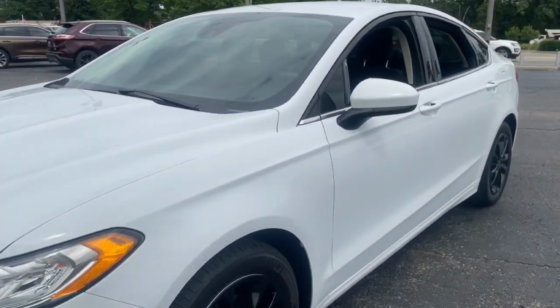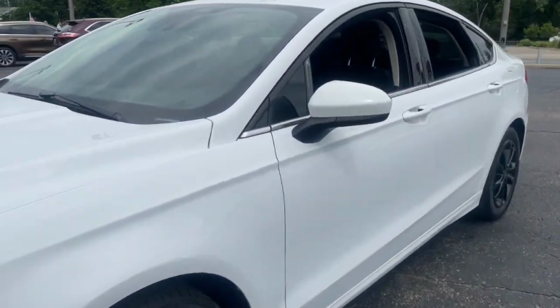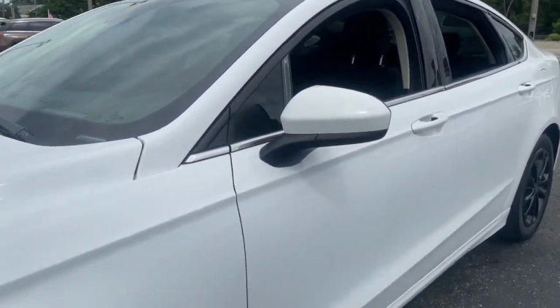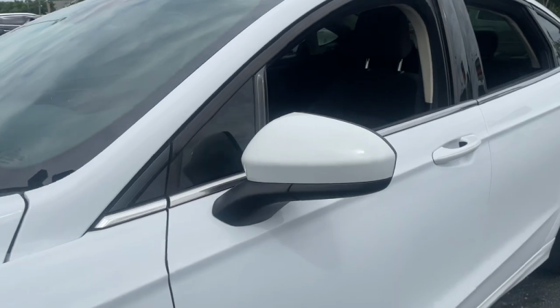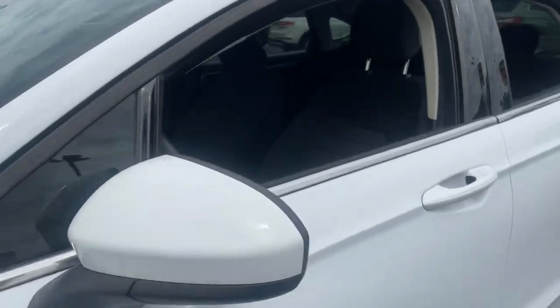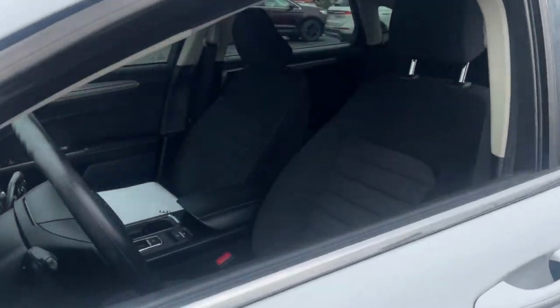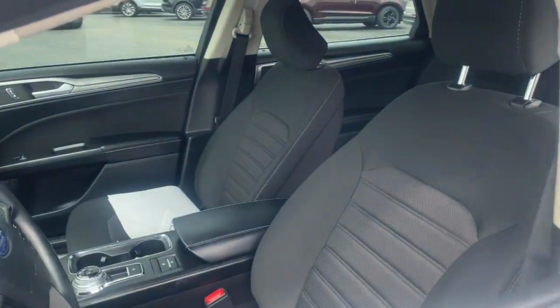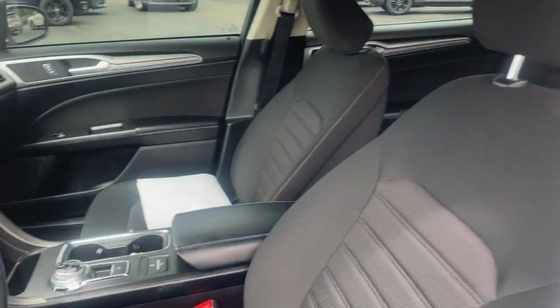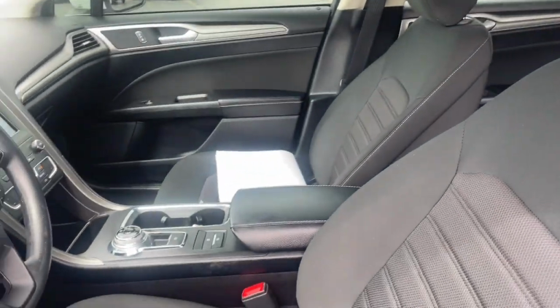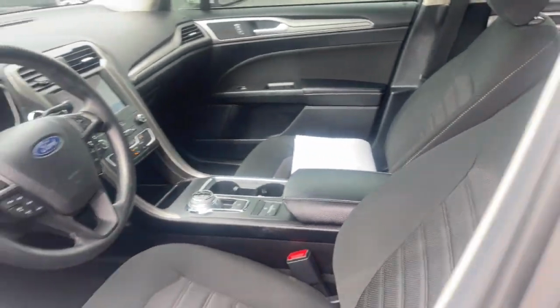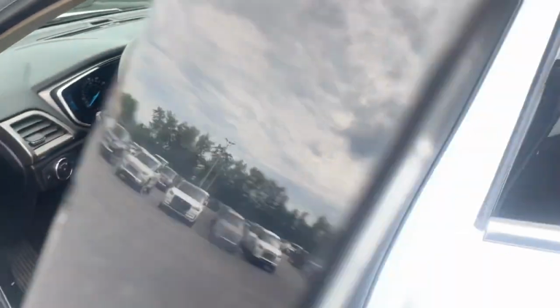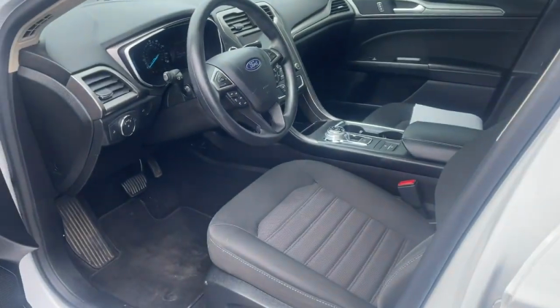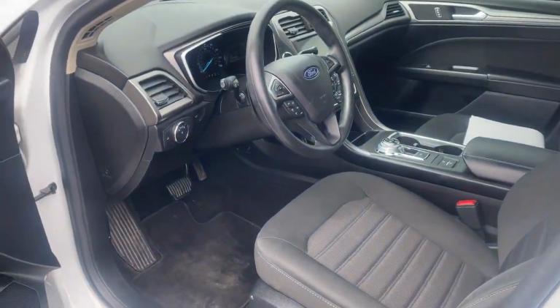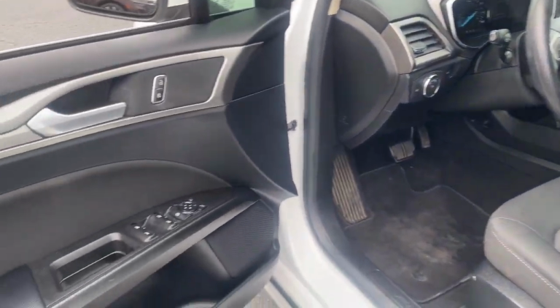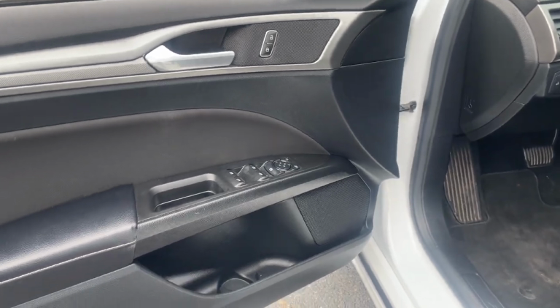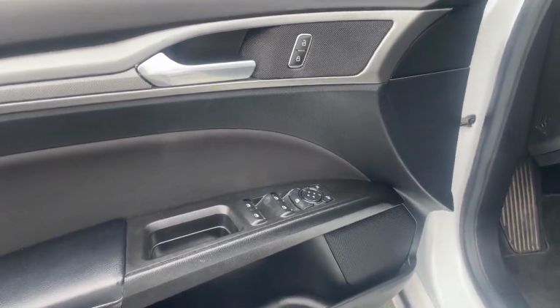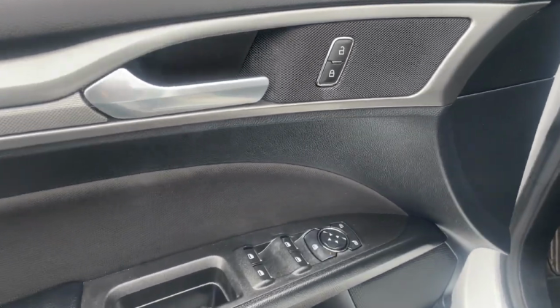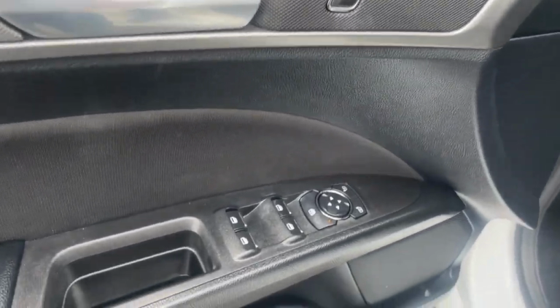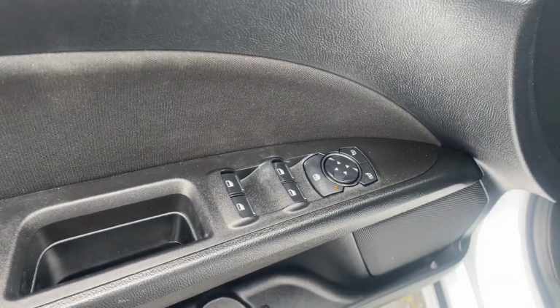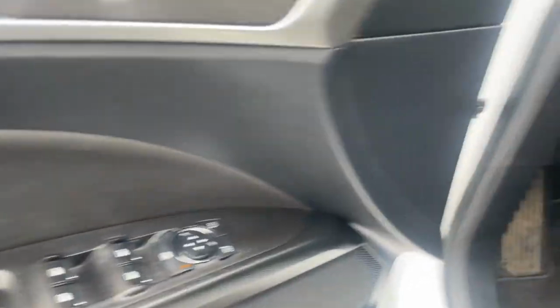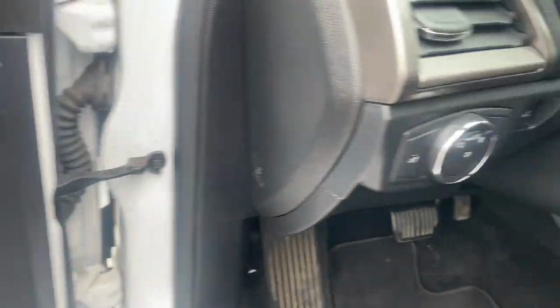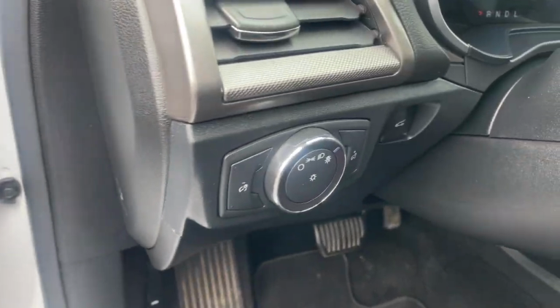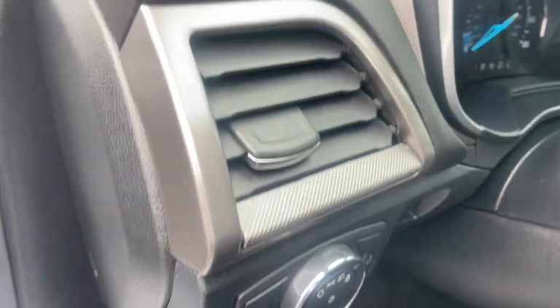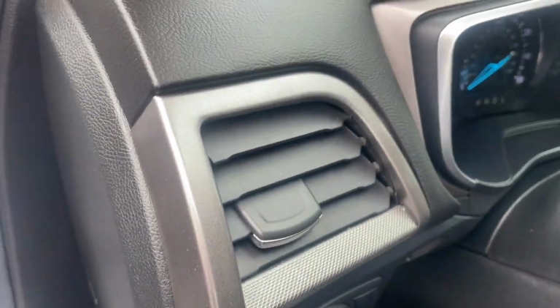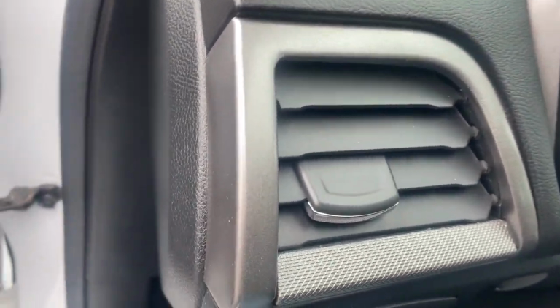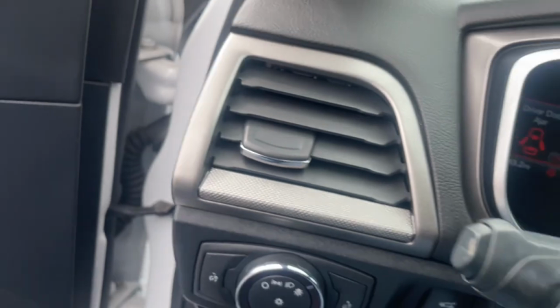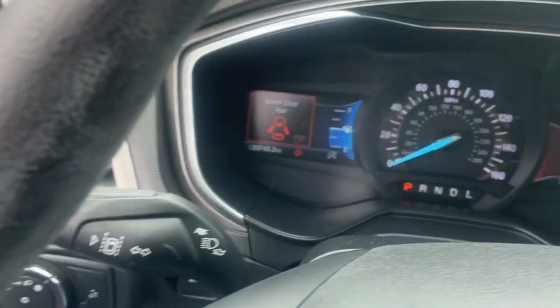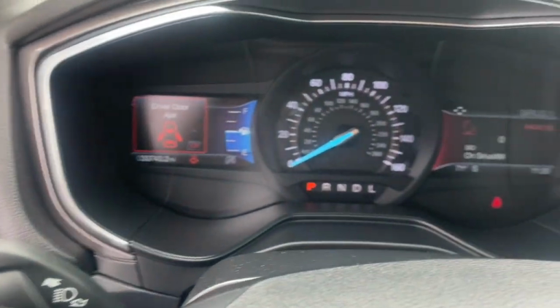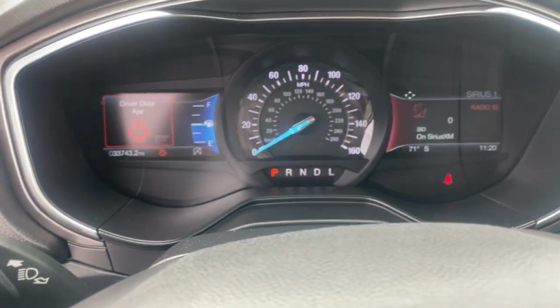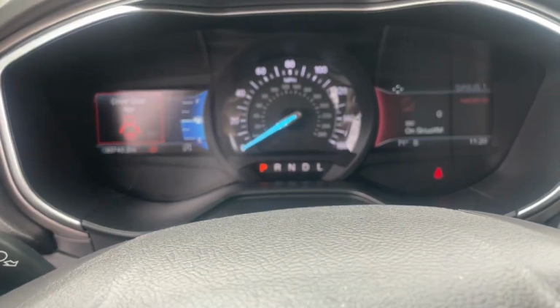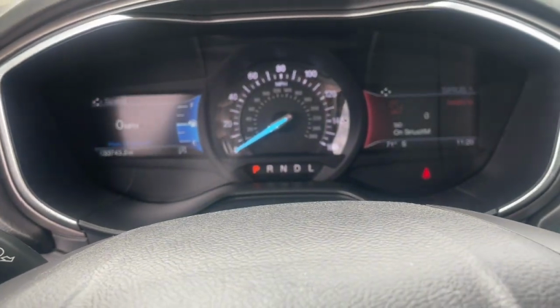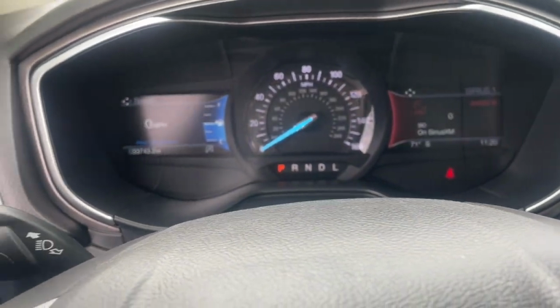This sleek Fusion is ready to take you wherever you need to go in stylish luxury. It delivers smart tech and a smooth ride, so you can relax and focus on the drive. Four-door midsize comfort makes this beauty as practical as it is elegant.